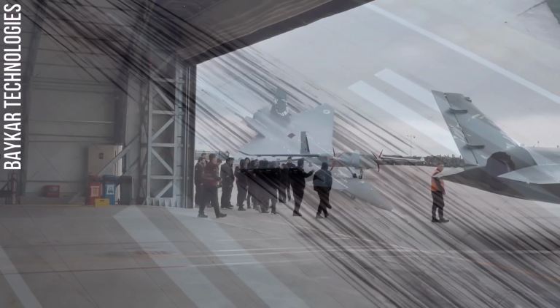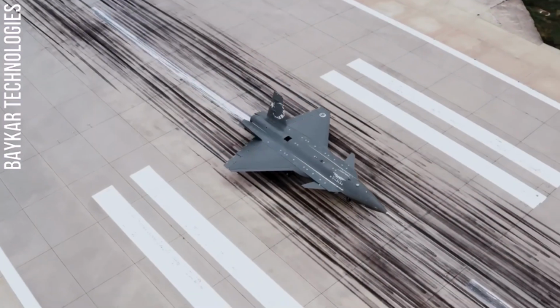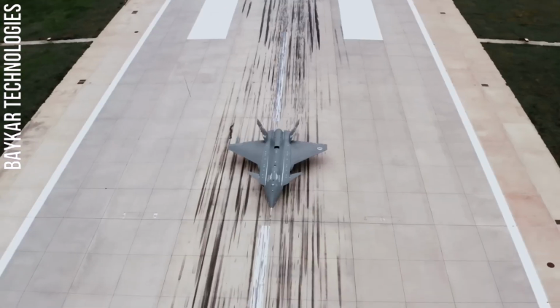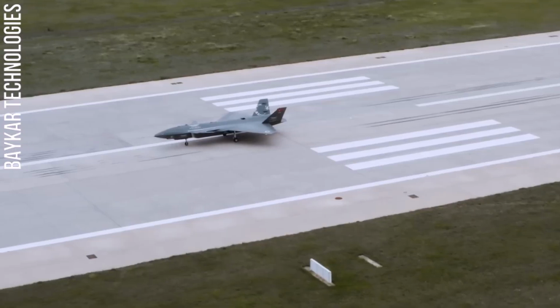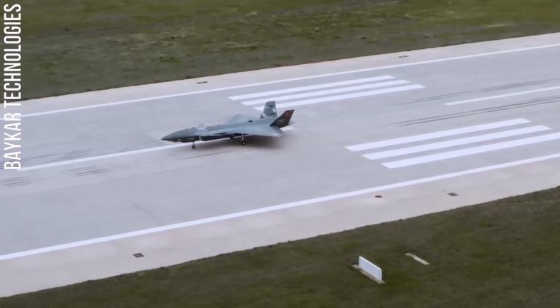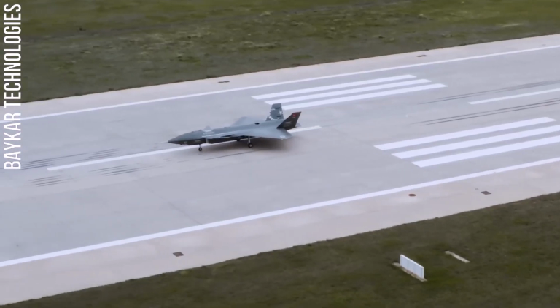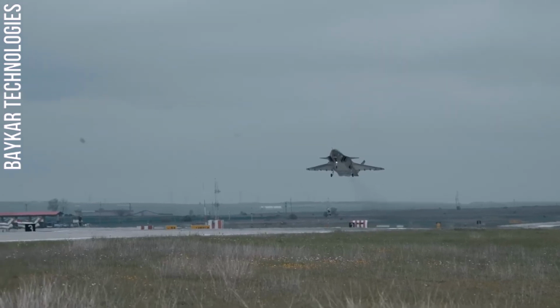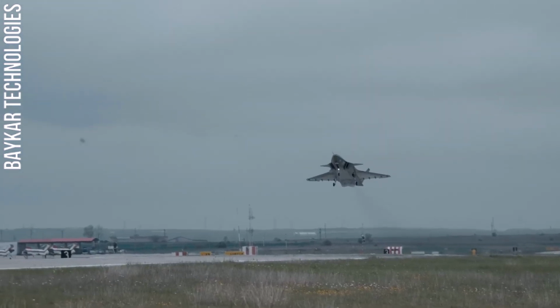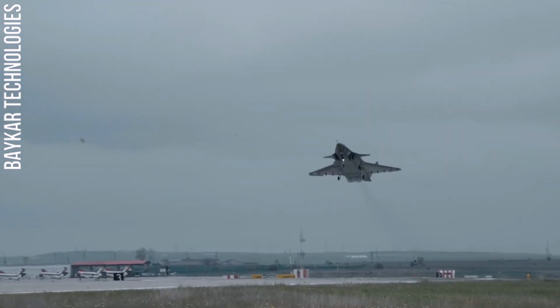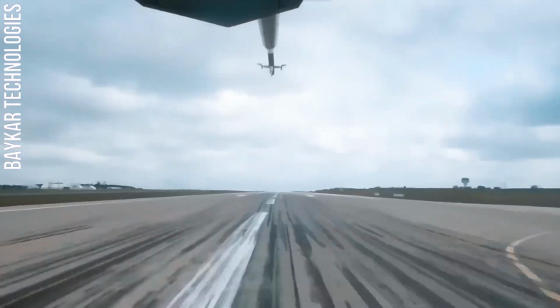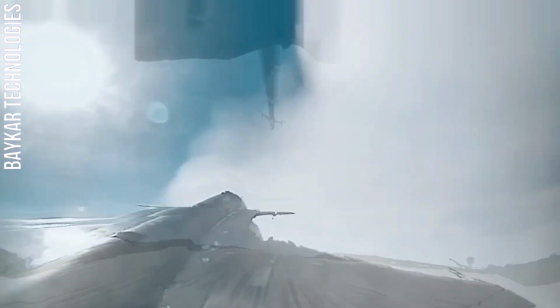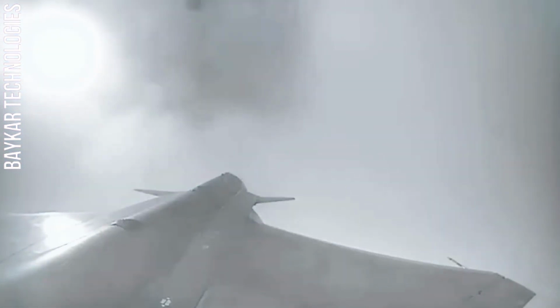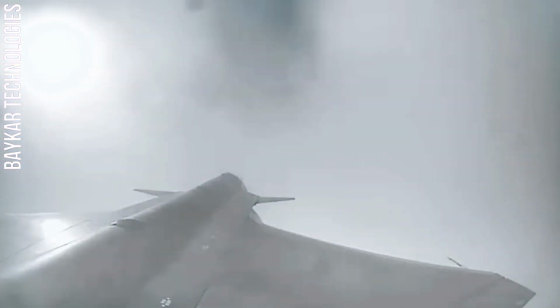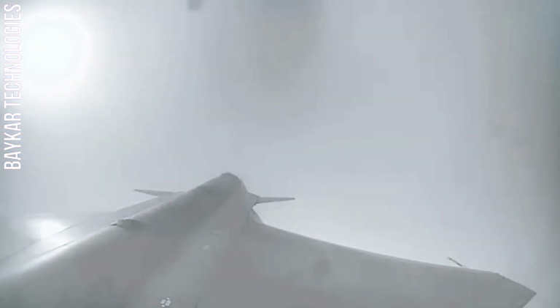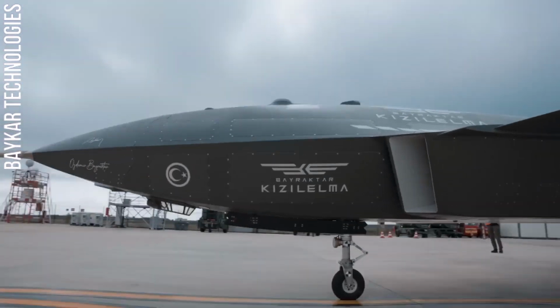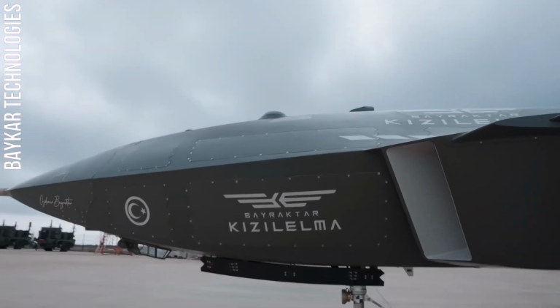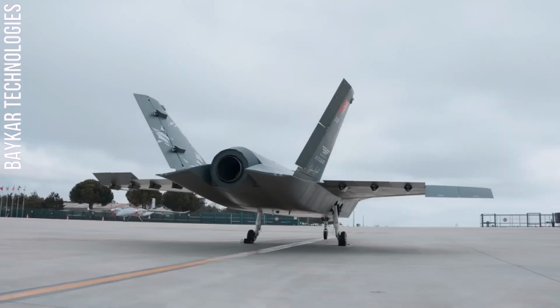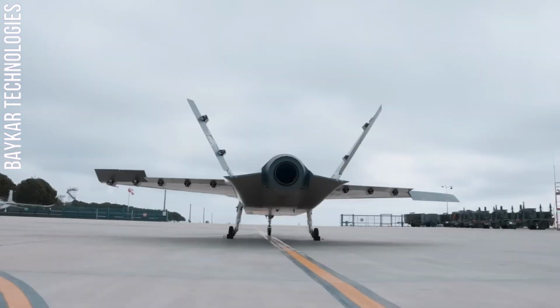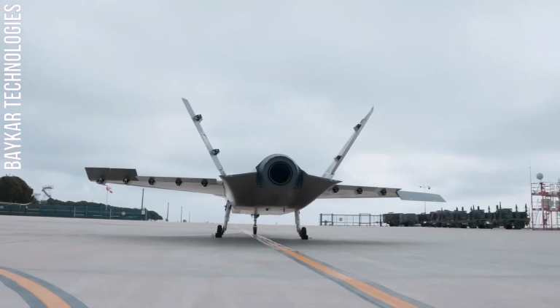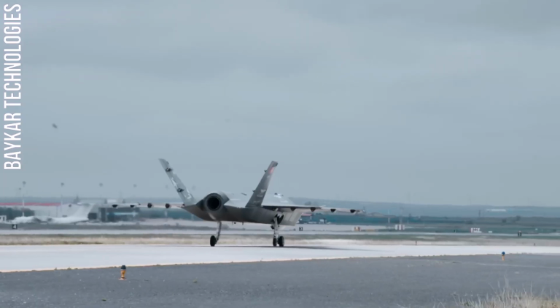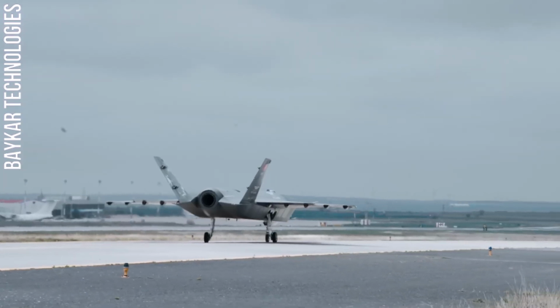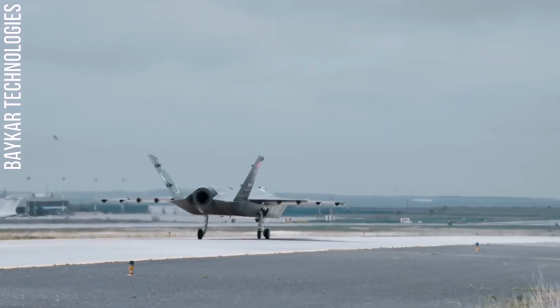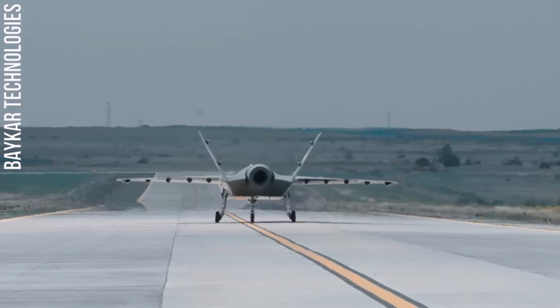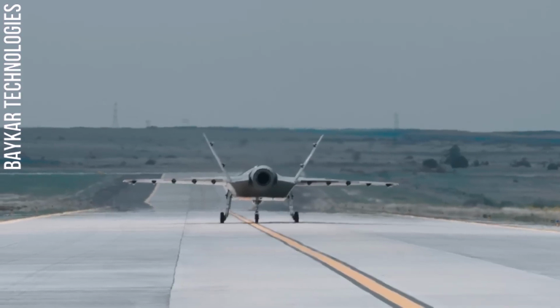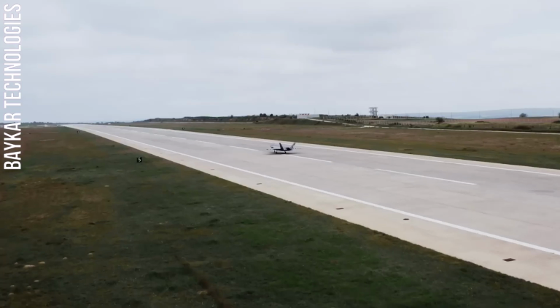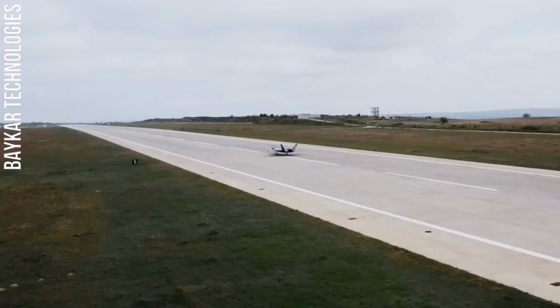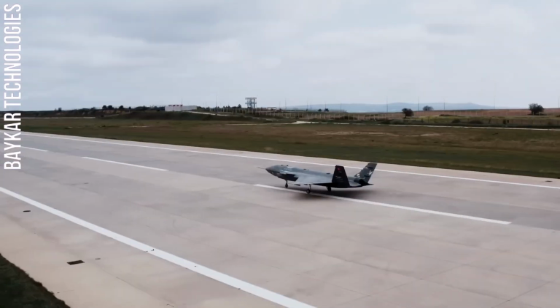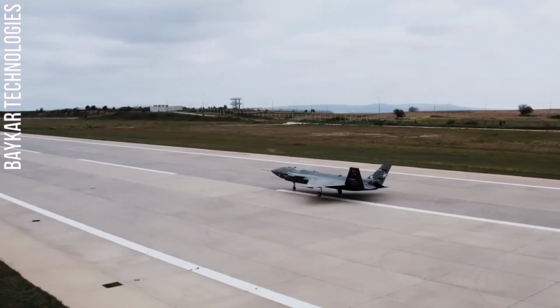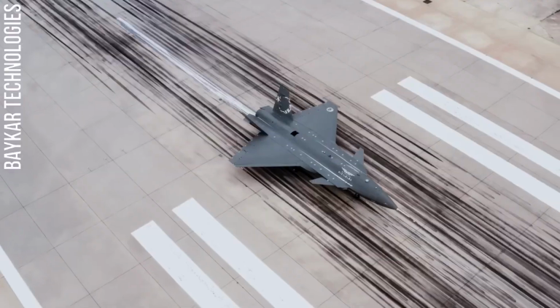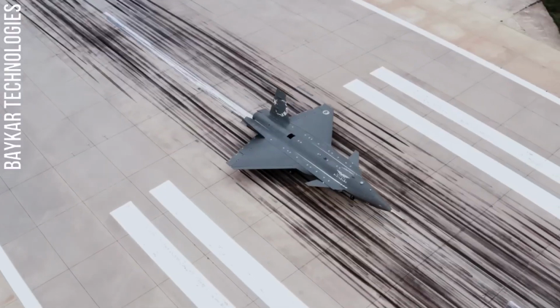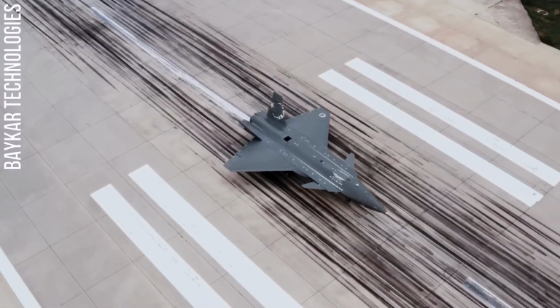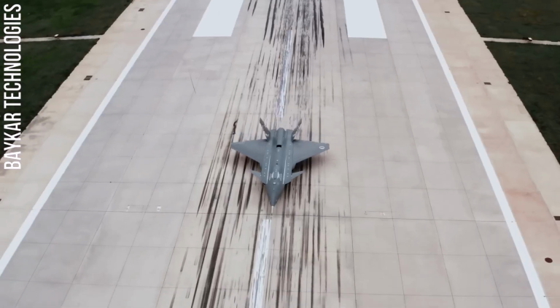The Kizilalma is also equipped with a variety of advanced sensors and weapons. Its EO/IR camera allows it to track and identify targets at night and in all weather conditions. Its SAR can provide high-resolution images of the ground, even through clouds and other obstructions. And its RWR can warn the Kizilalma of incoming enemy radar signals.